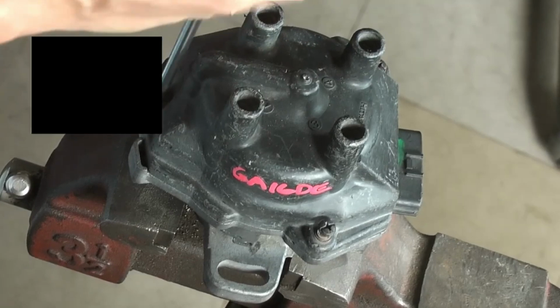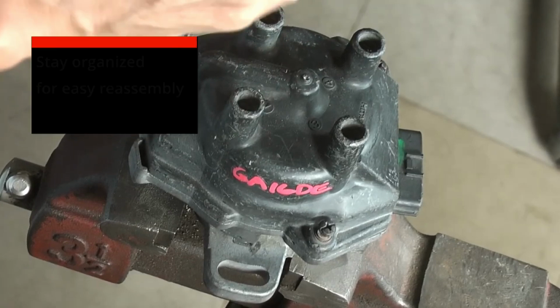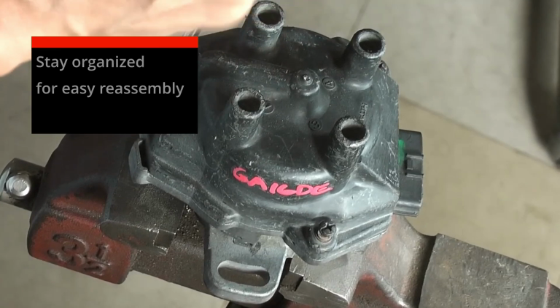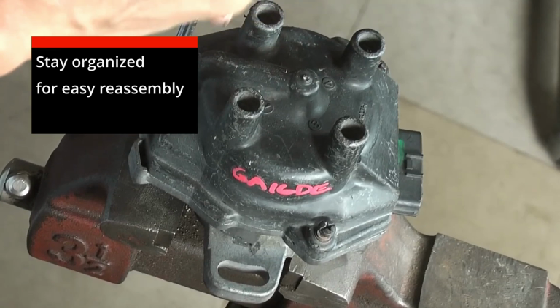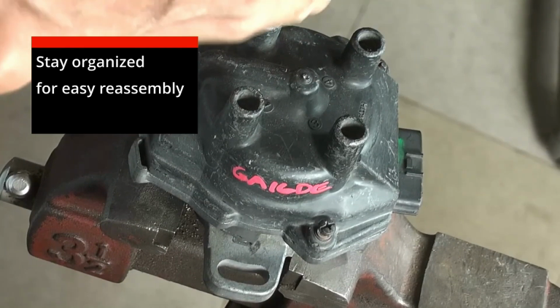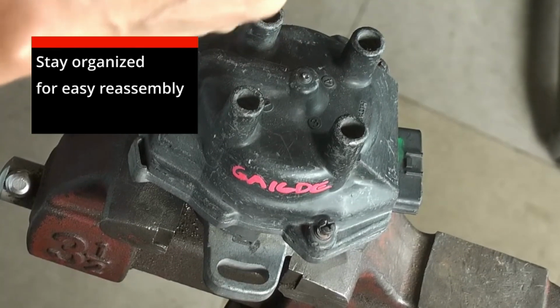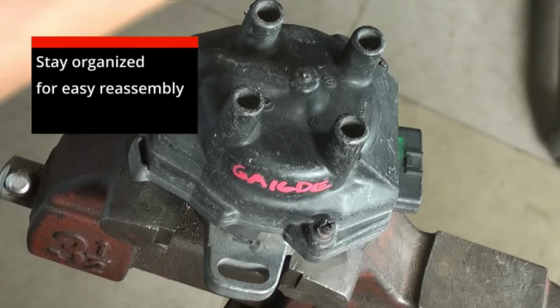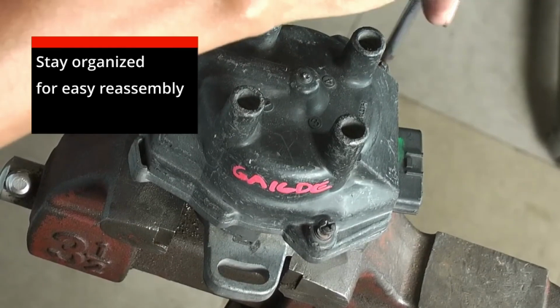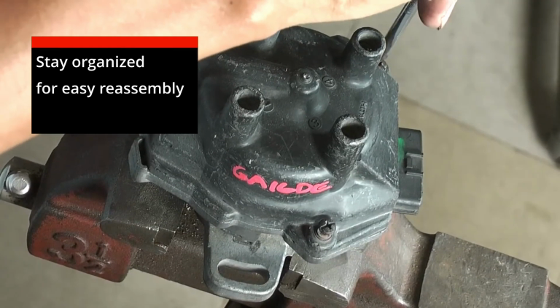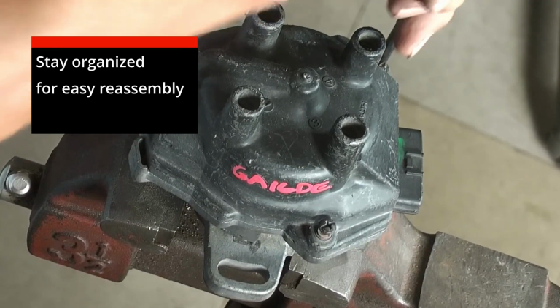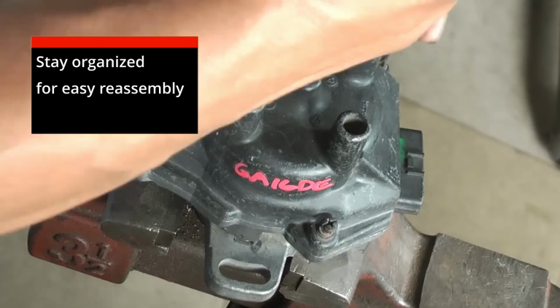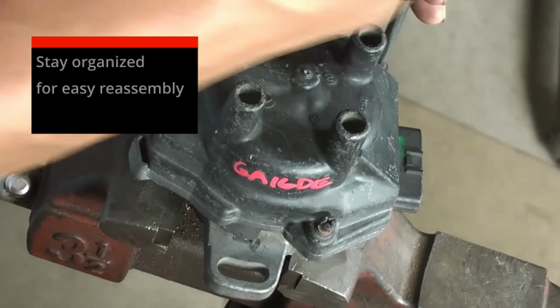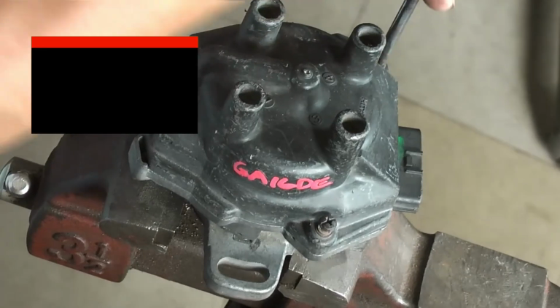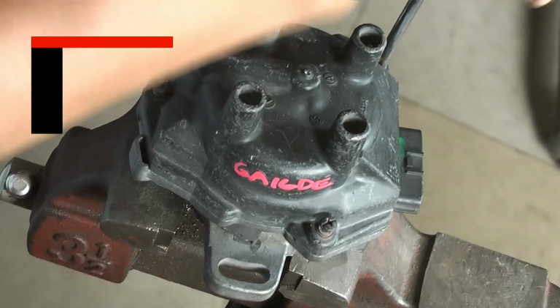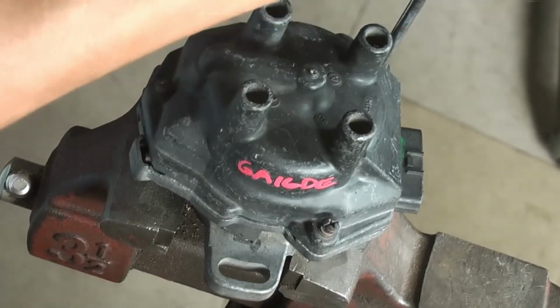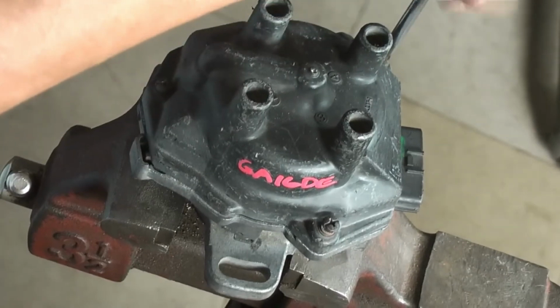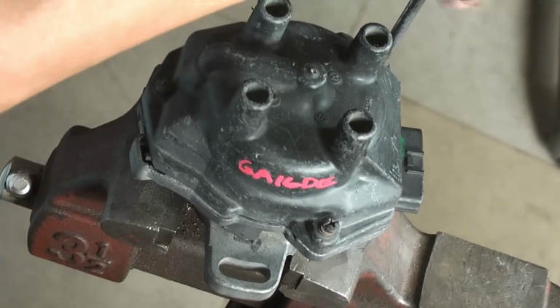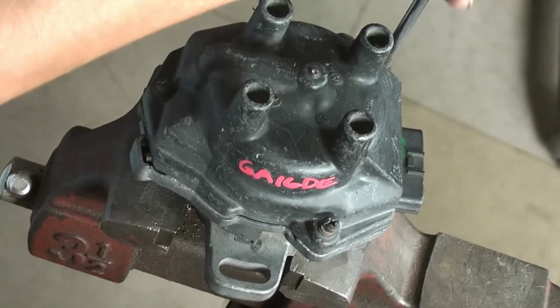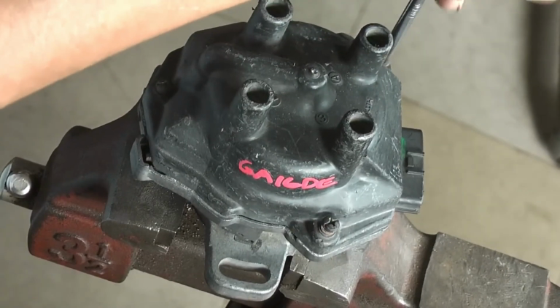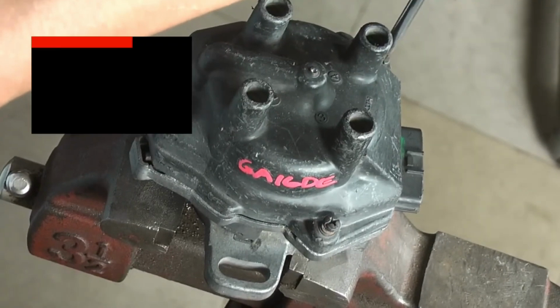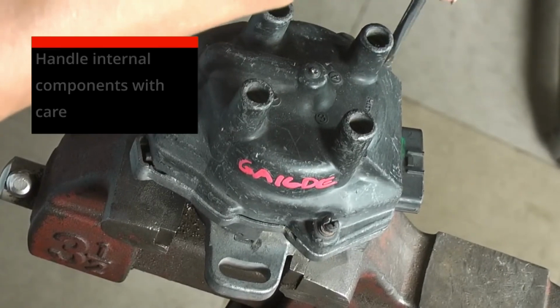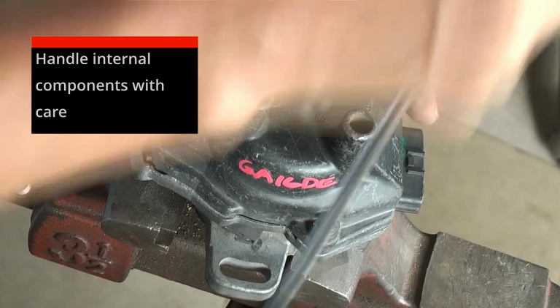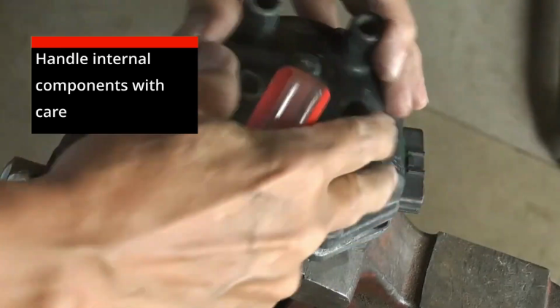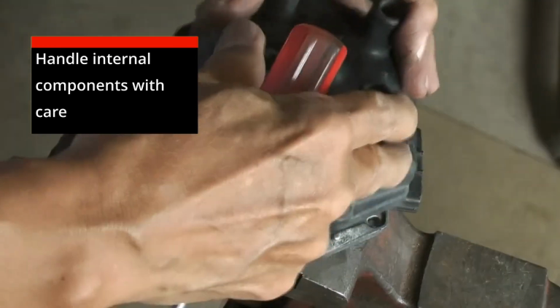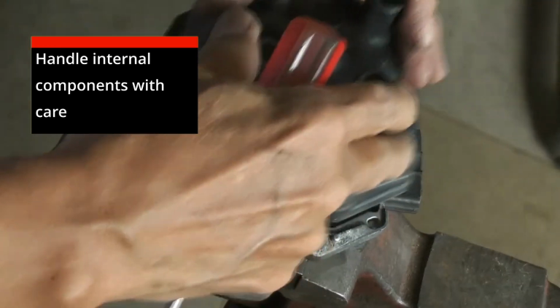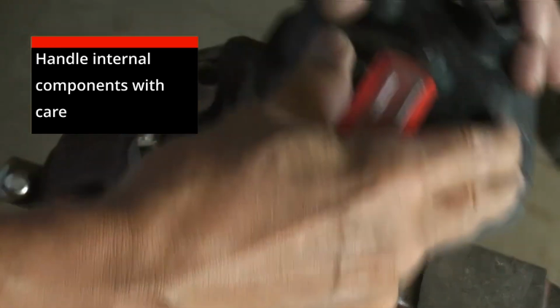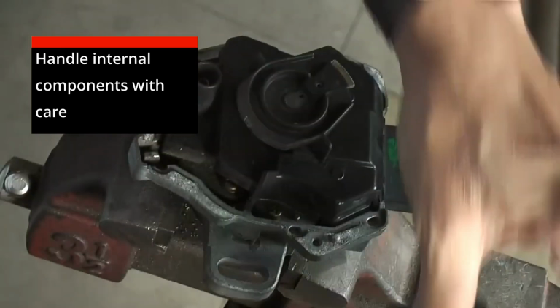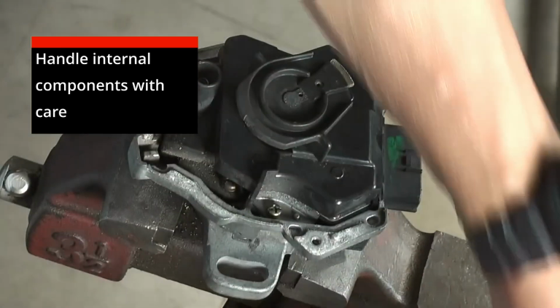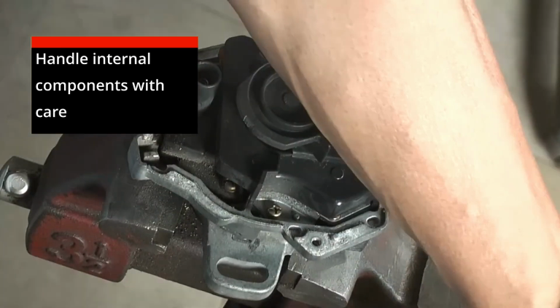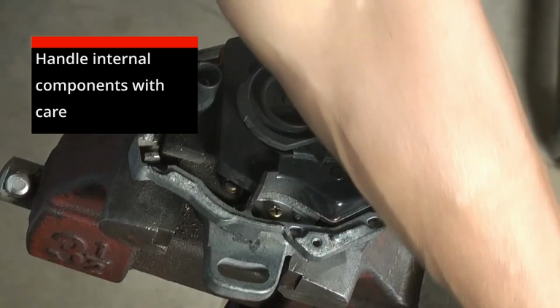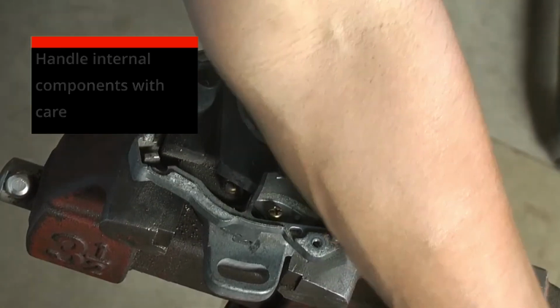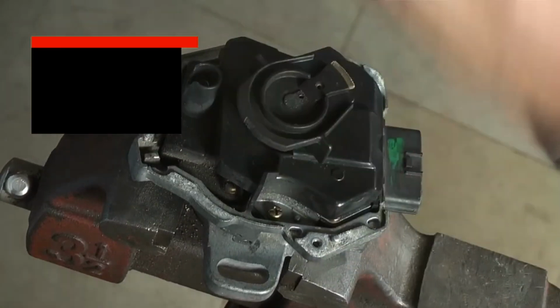Make sure to work in a clean, organized space and keep track of the orientation of each part for easy reassembly. Handle sensitive components like the optical sensor carefully and use the correct tools to avoid damage.